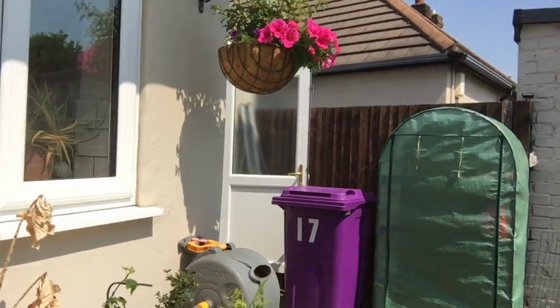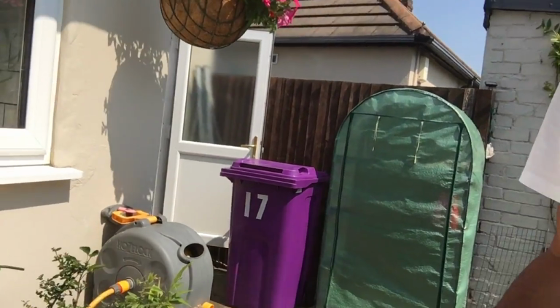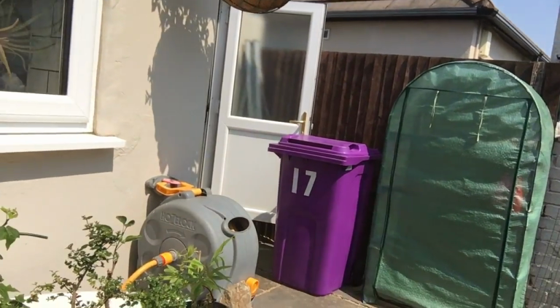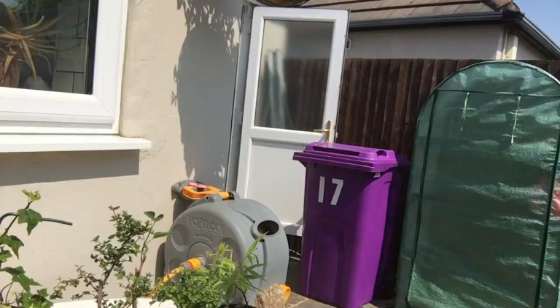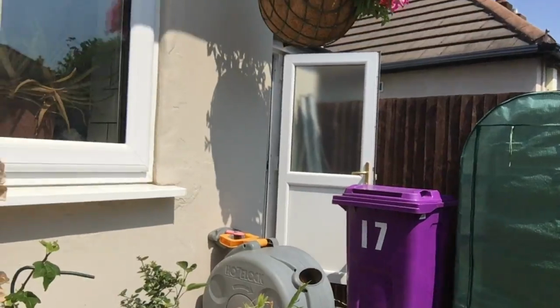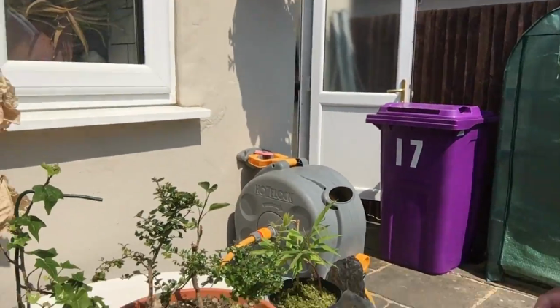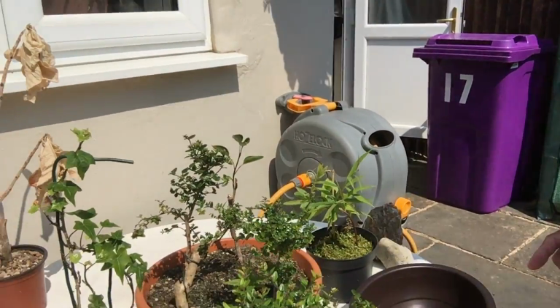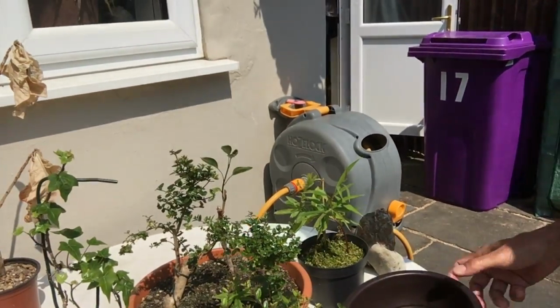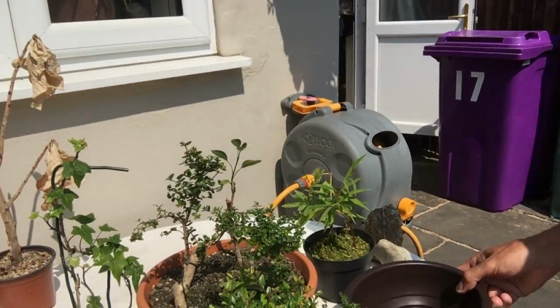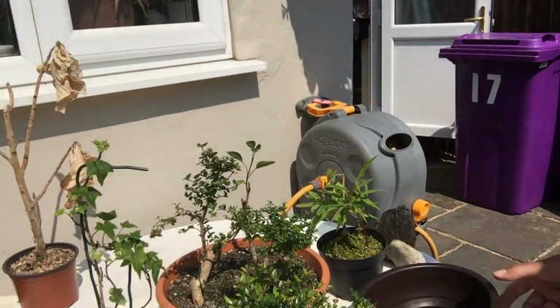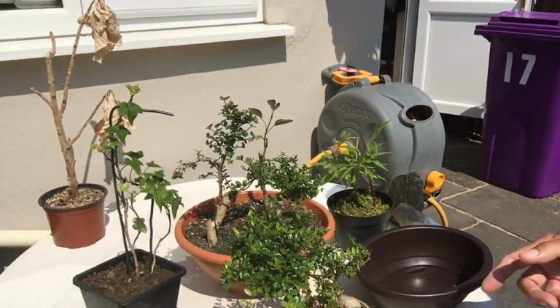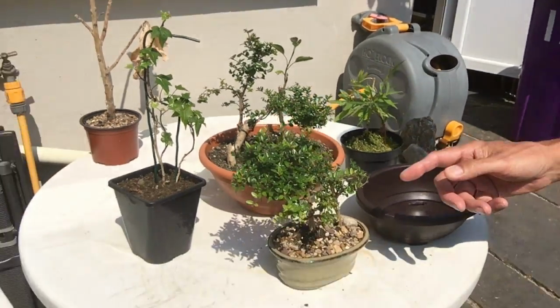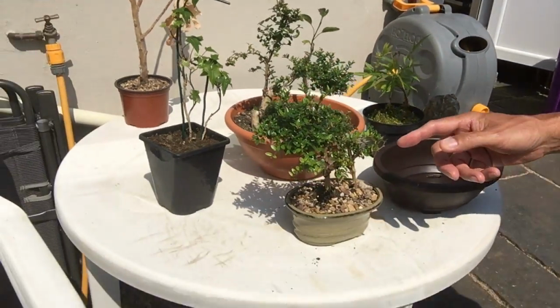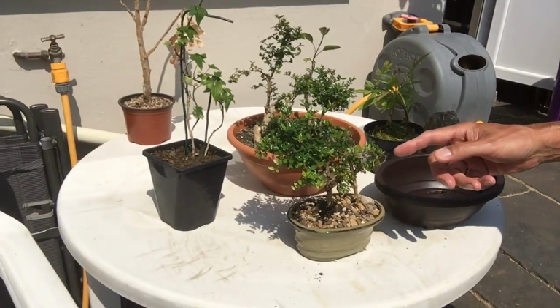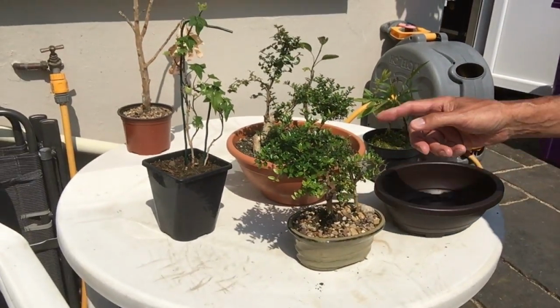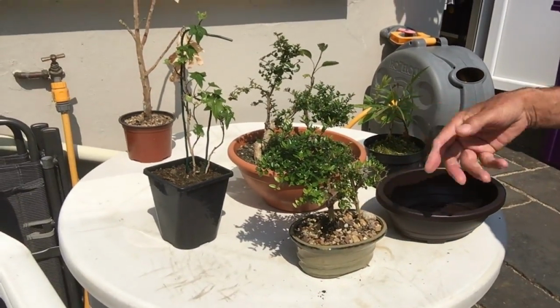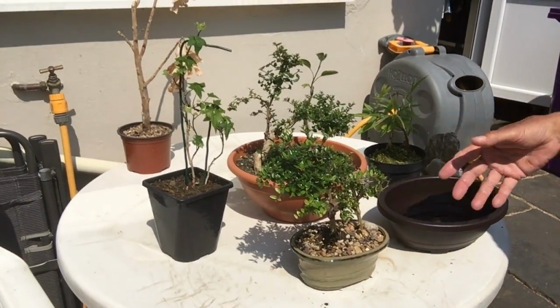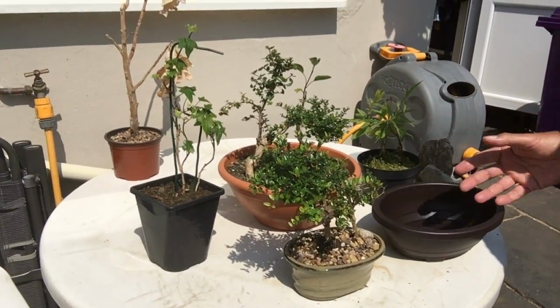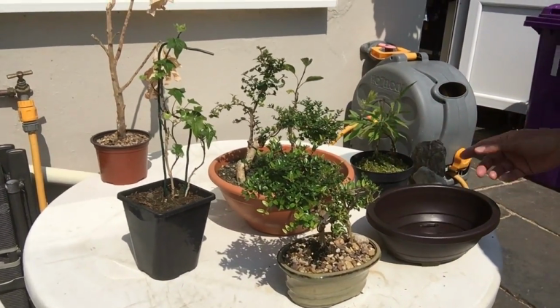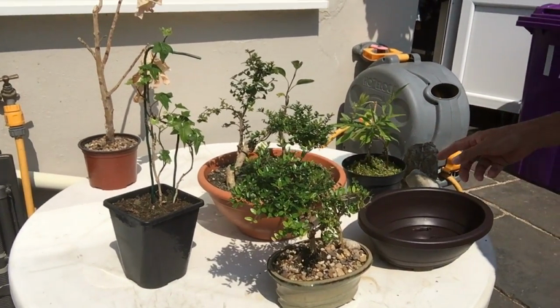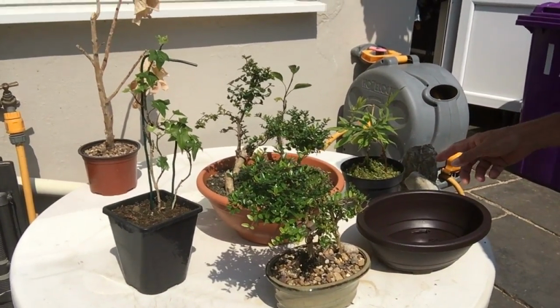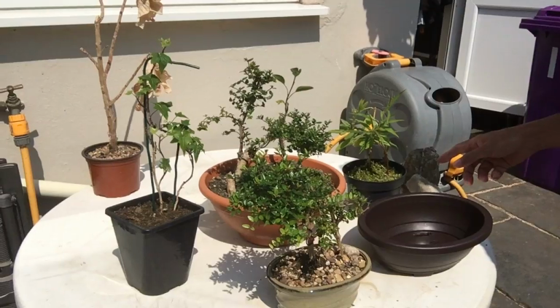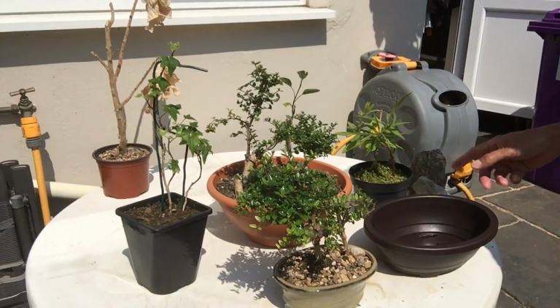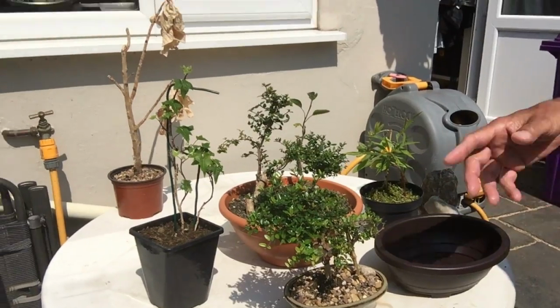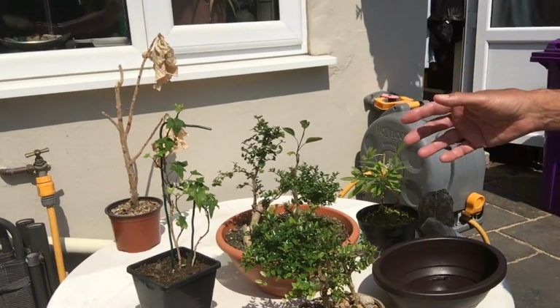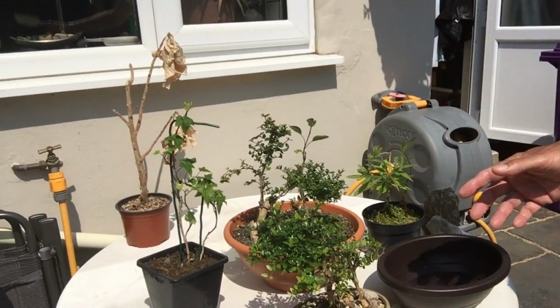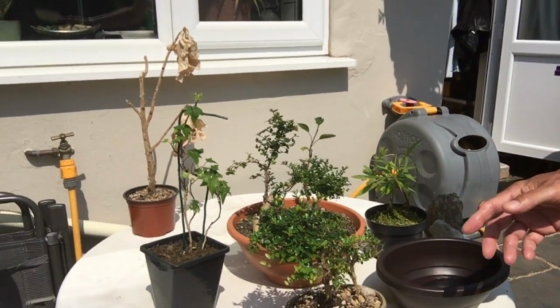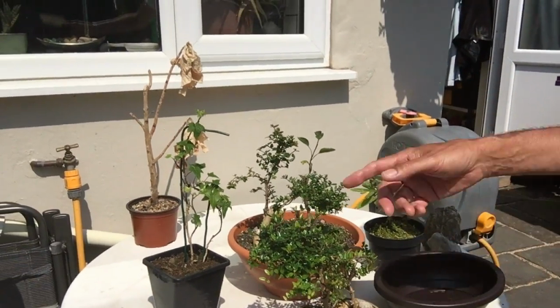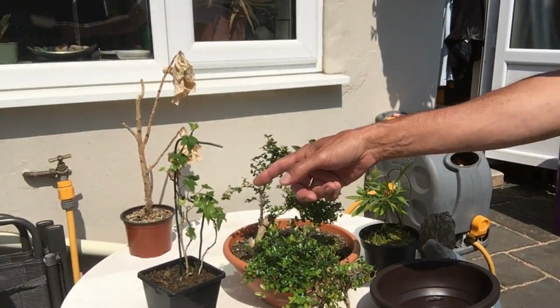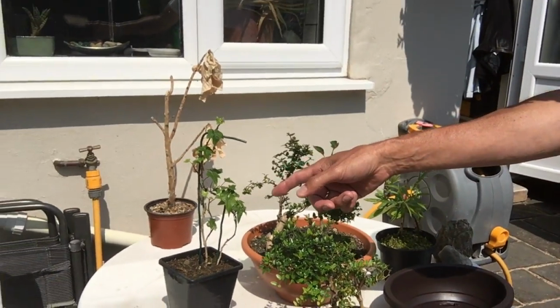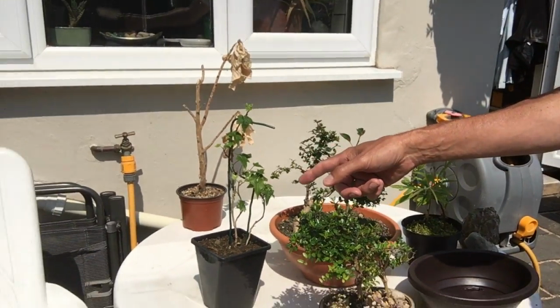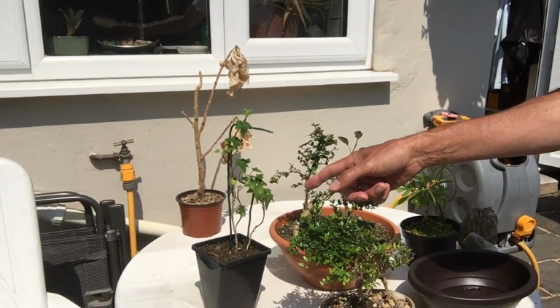Here is the work corner where we're going to pot up some Cotoneaster in a group arrangement with some rocks I found all from up the garden. There's even a bit of ivy there.